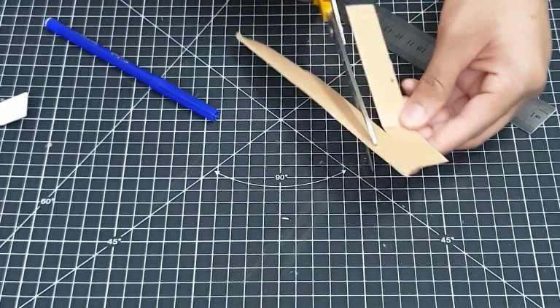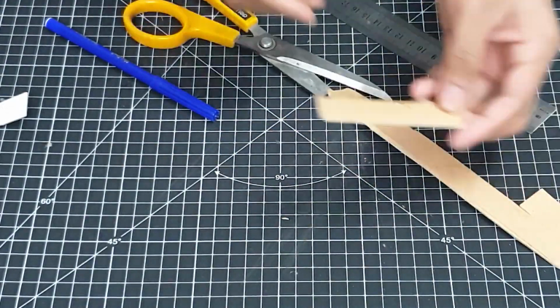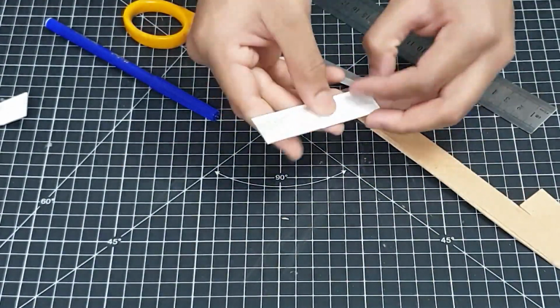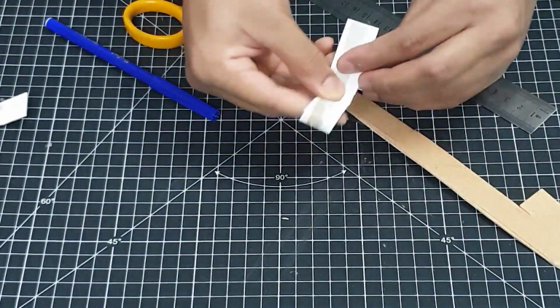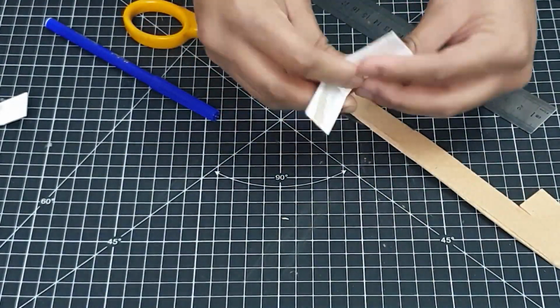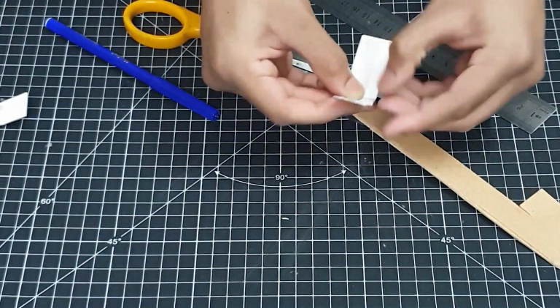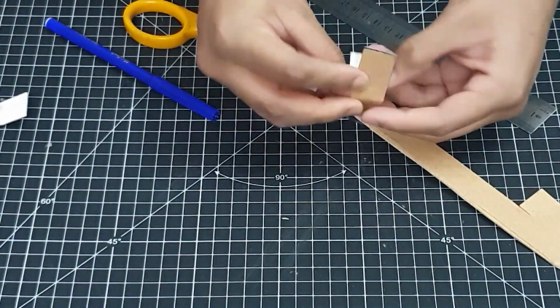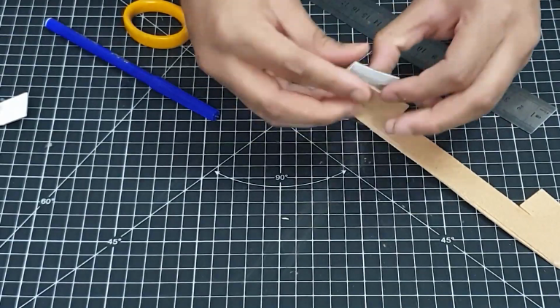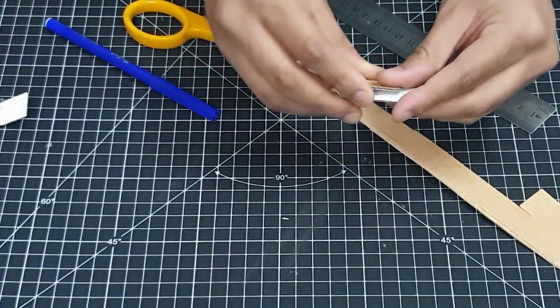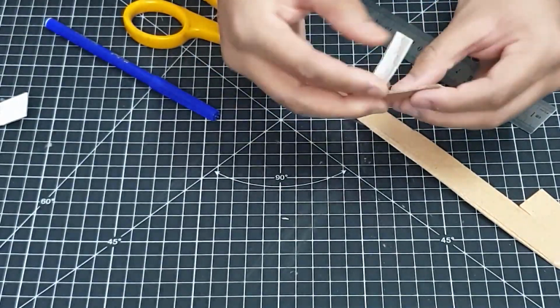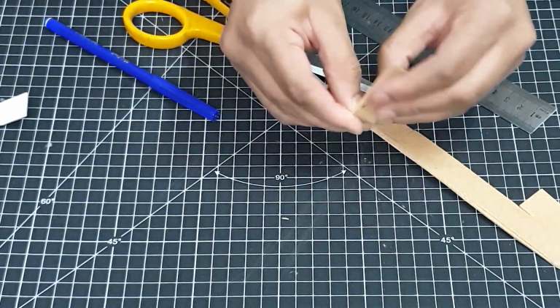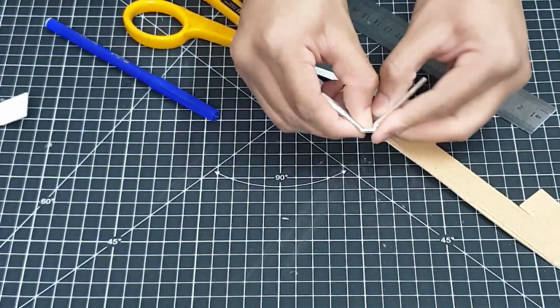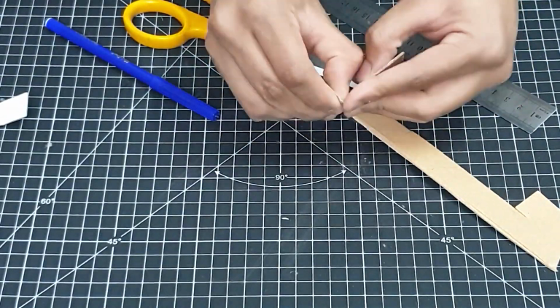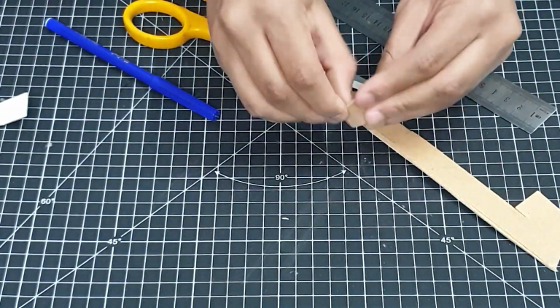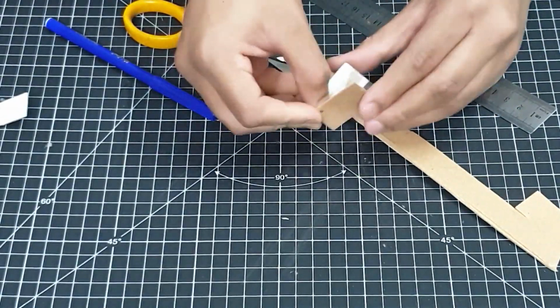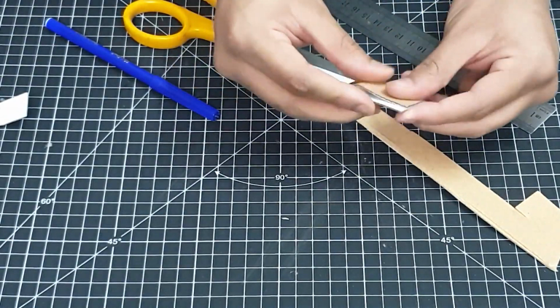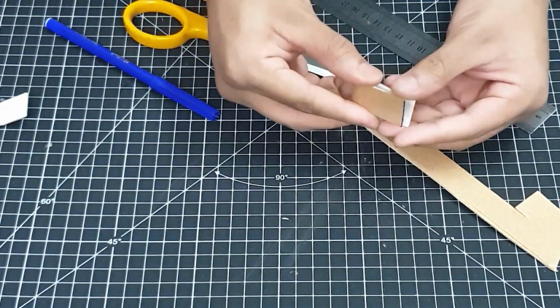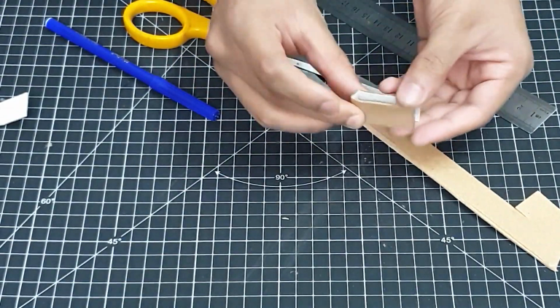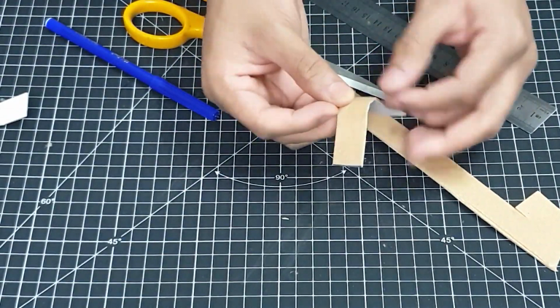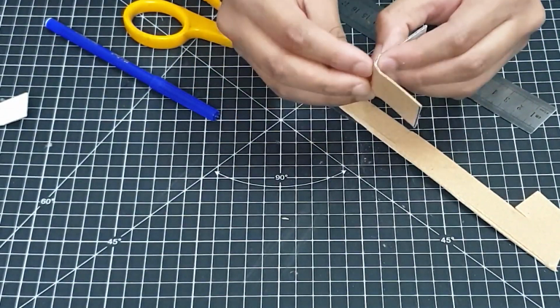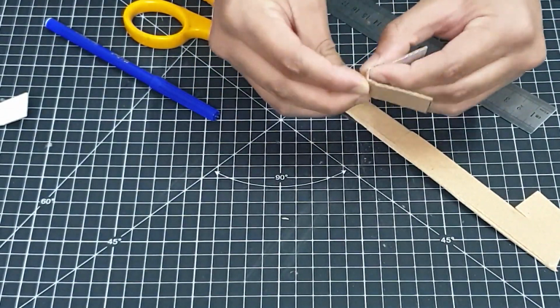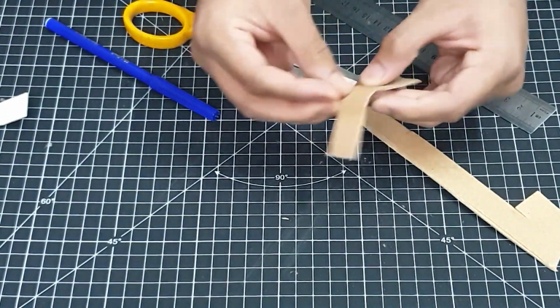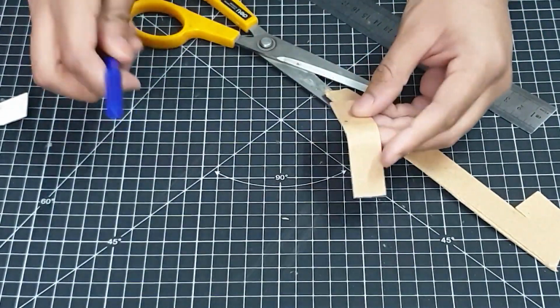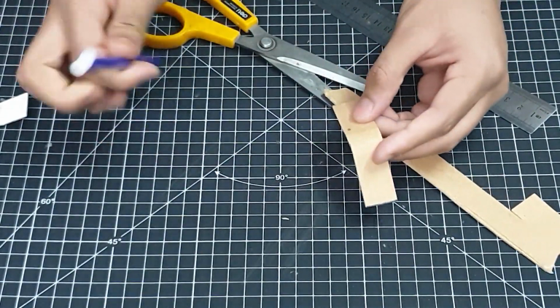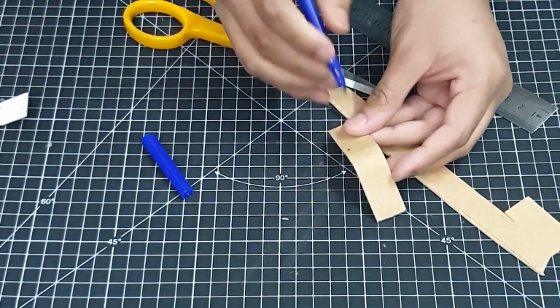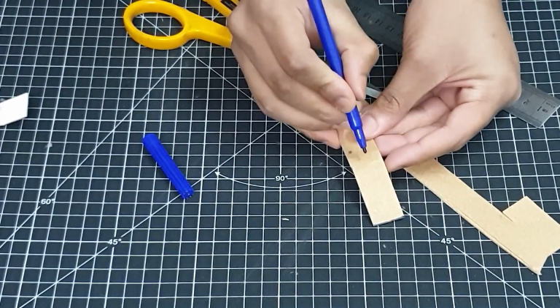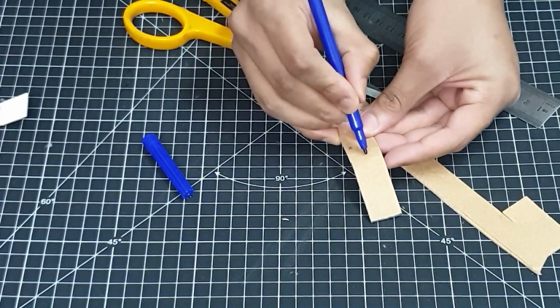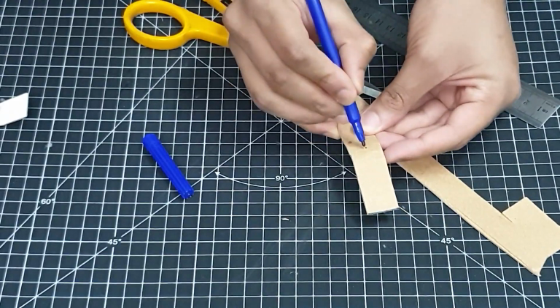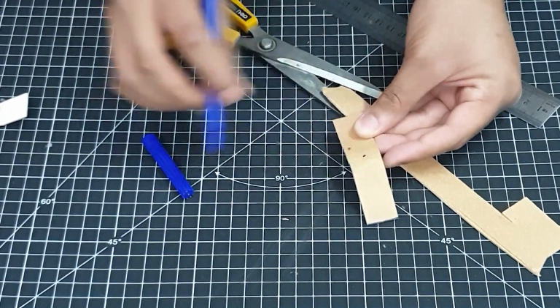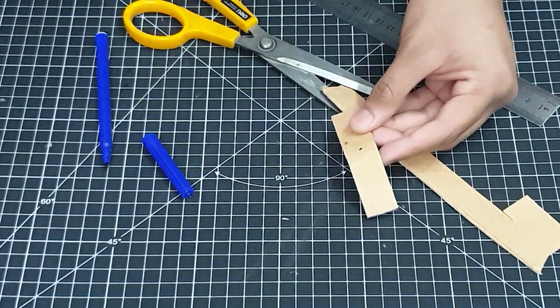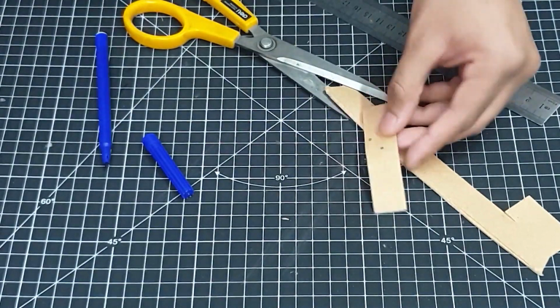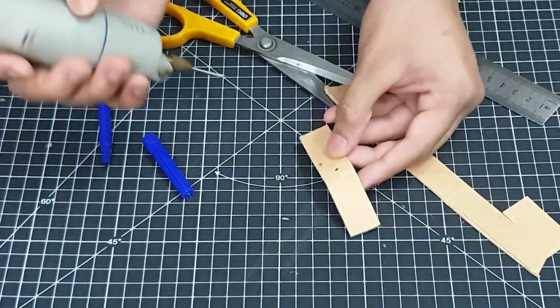For the steering mechanism, I used a bent piece of cardboard — a very thin layered cardboard — and on the center of the bend I made a little hole using a driller.